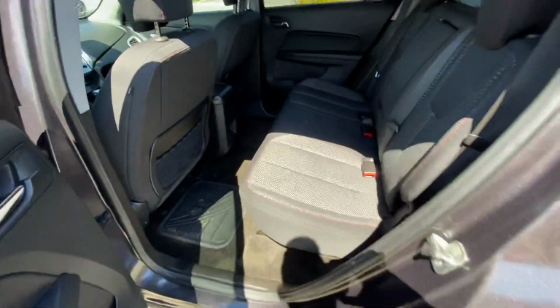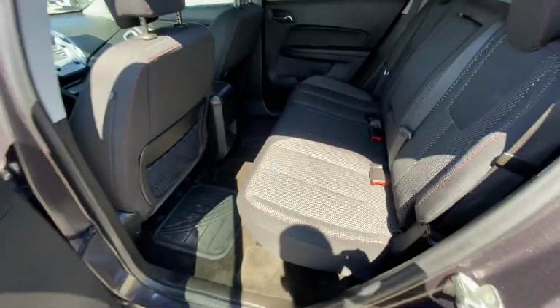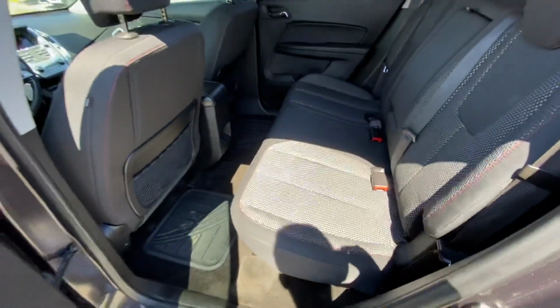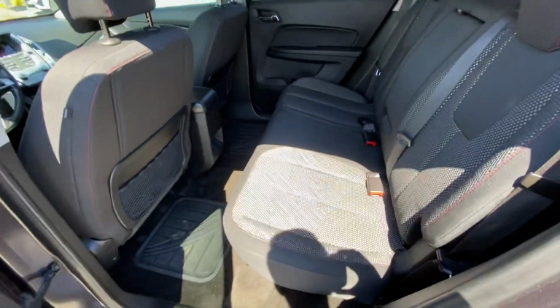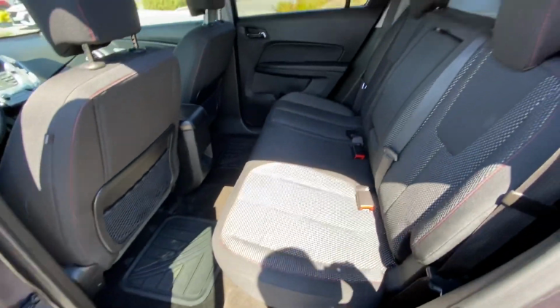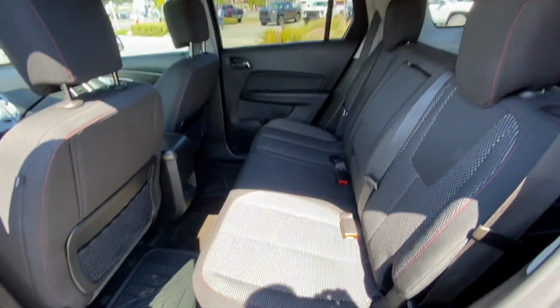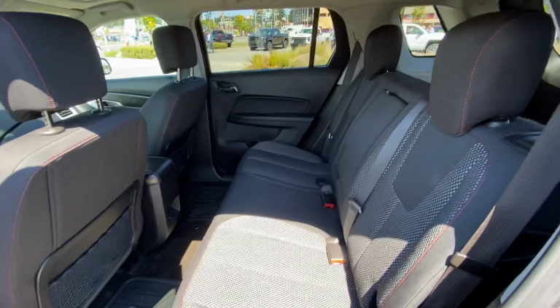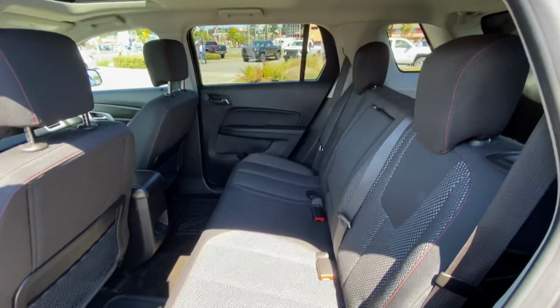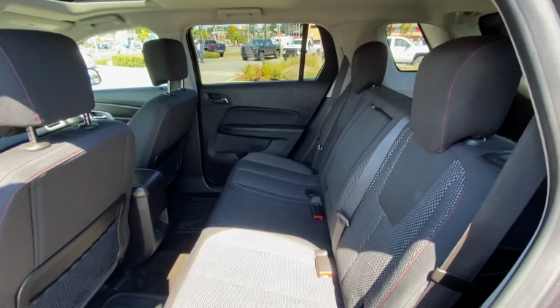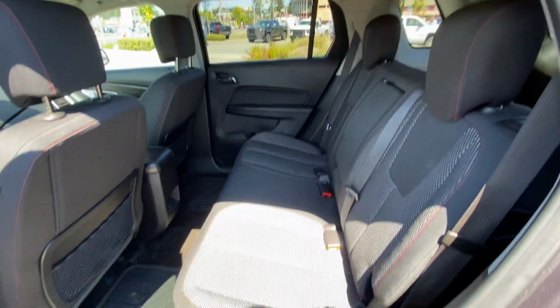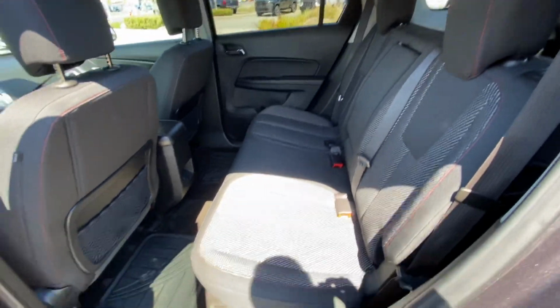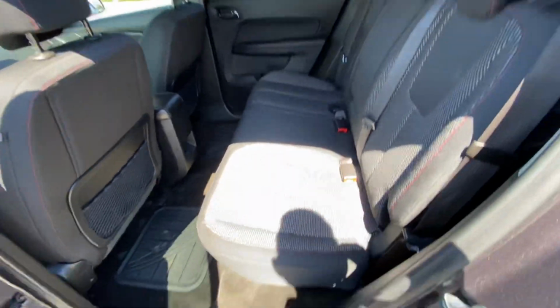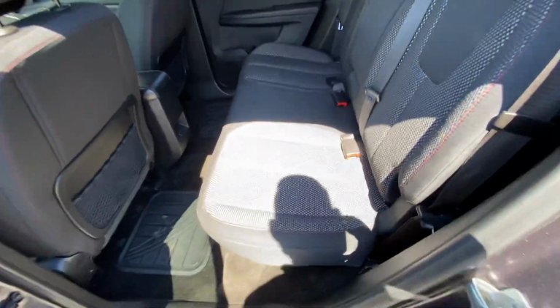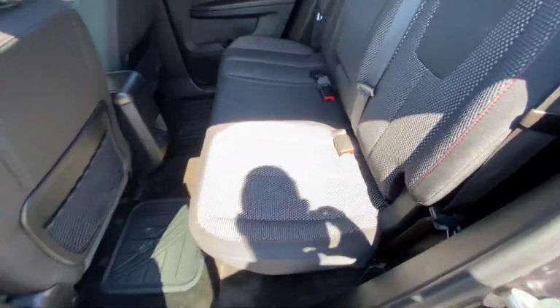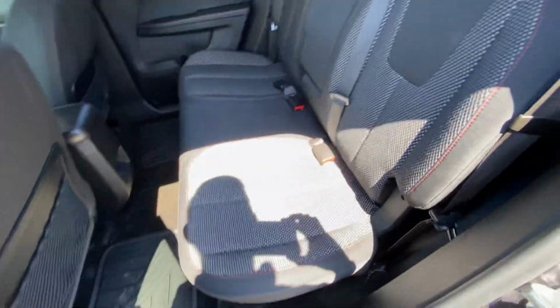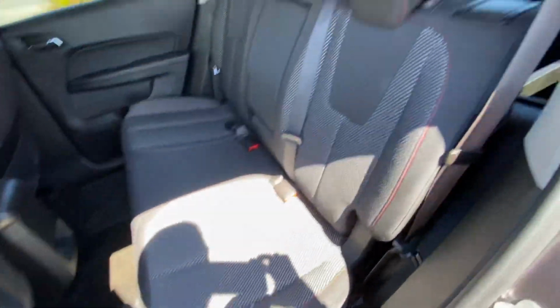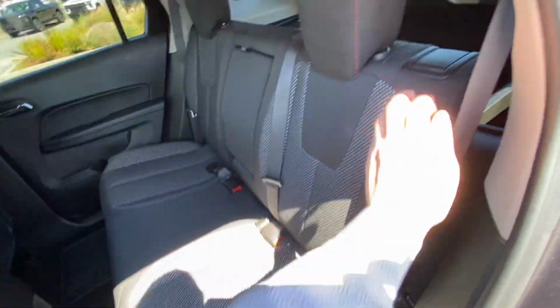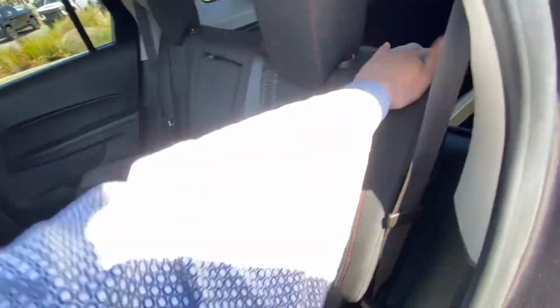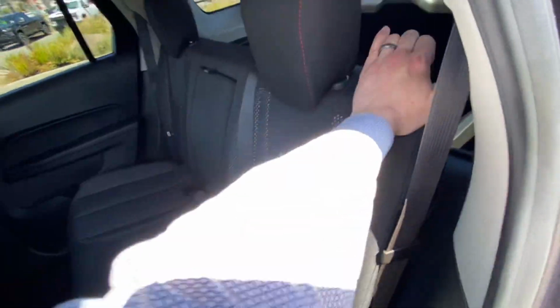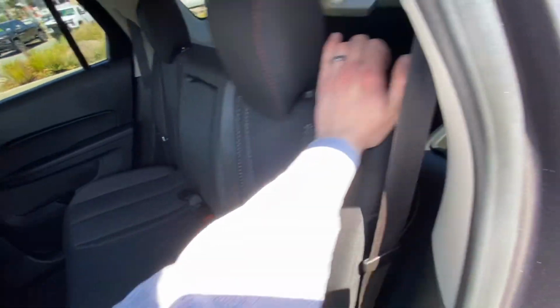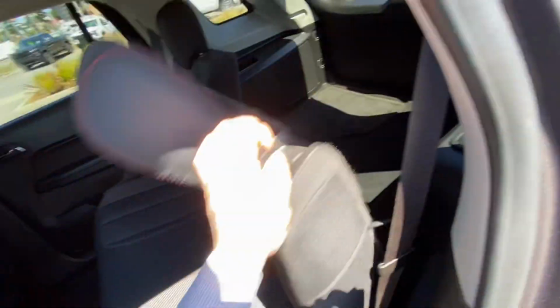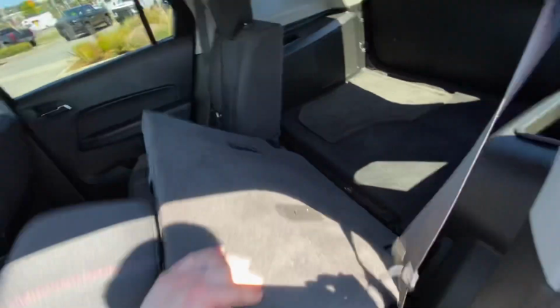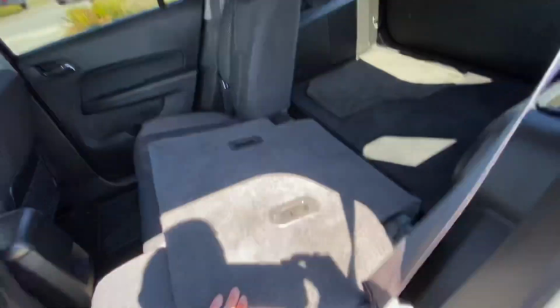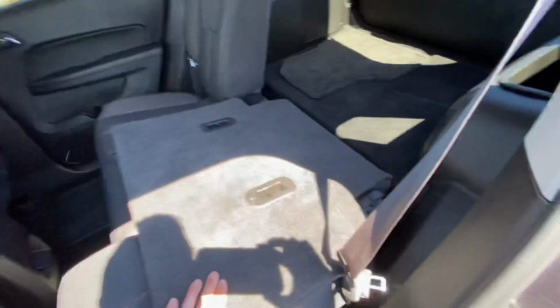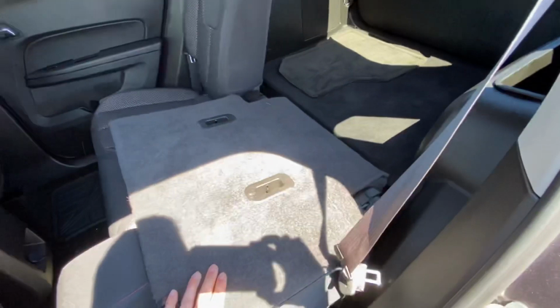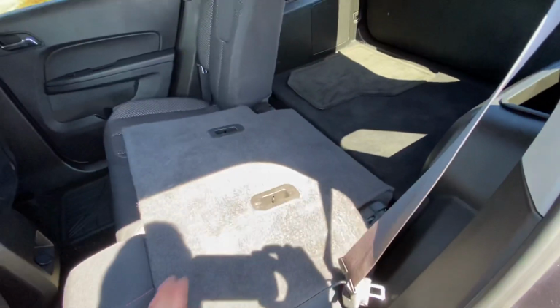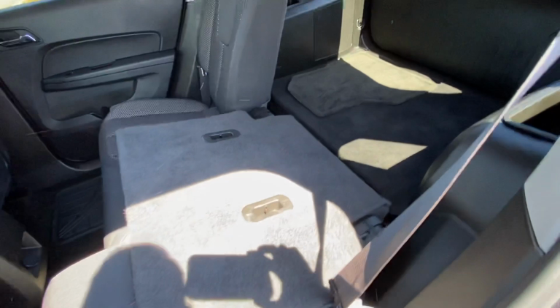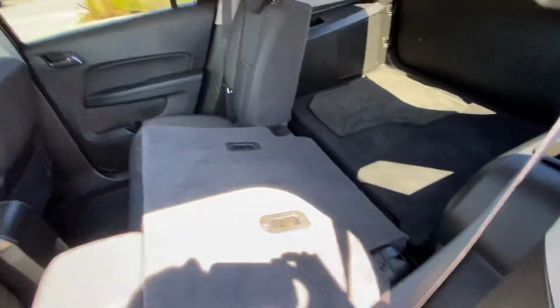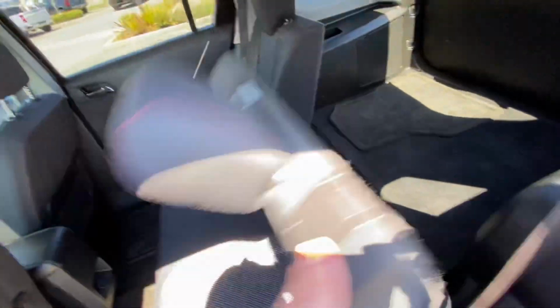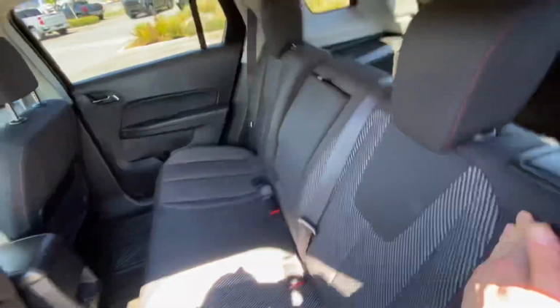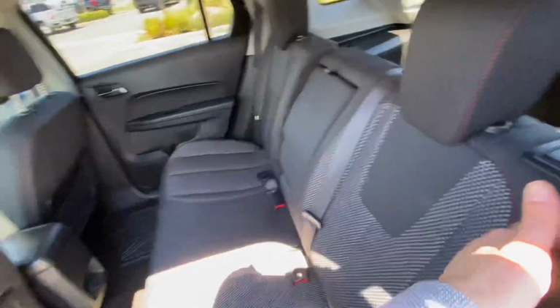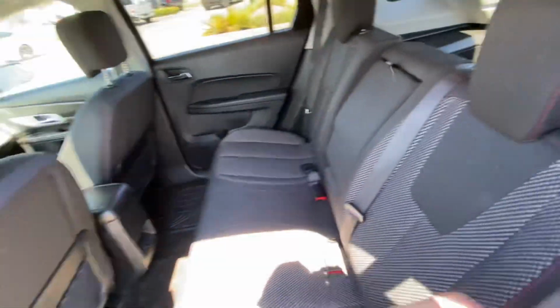Very clean interior, non-smoking vehicle. No rips or tears in the seats. You can fold these seats down for additional storage space as well.